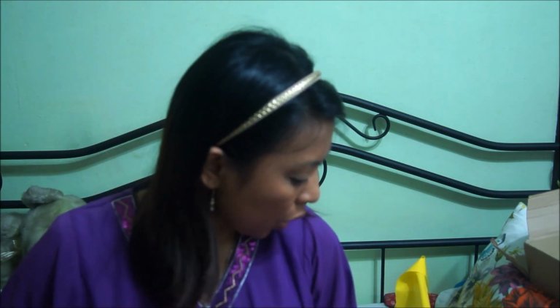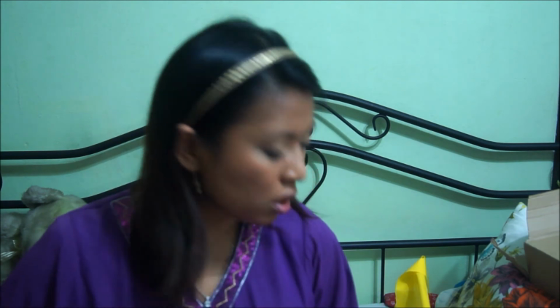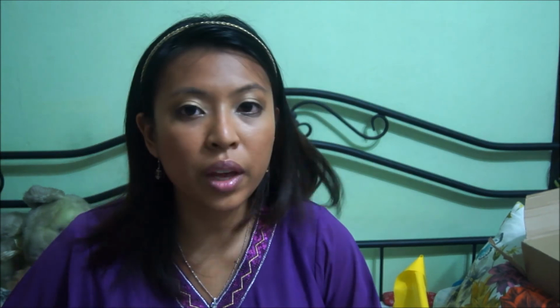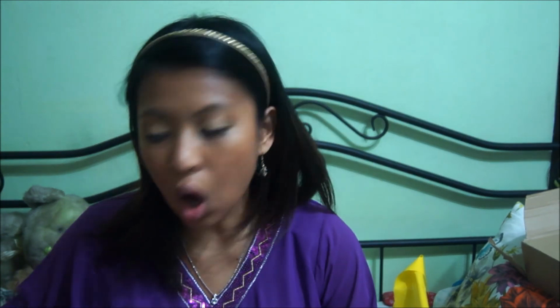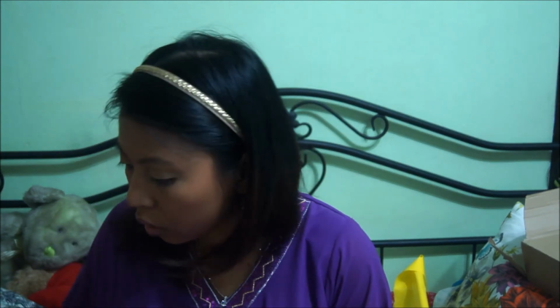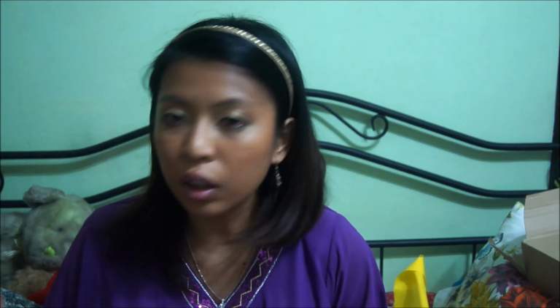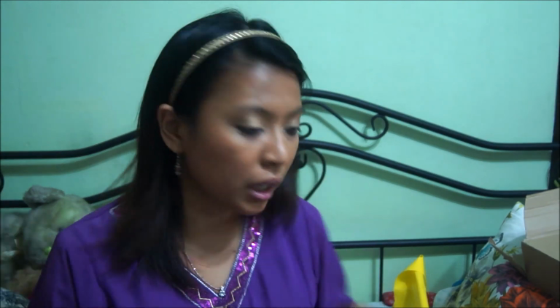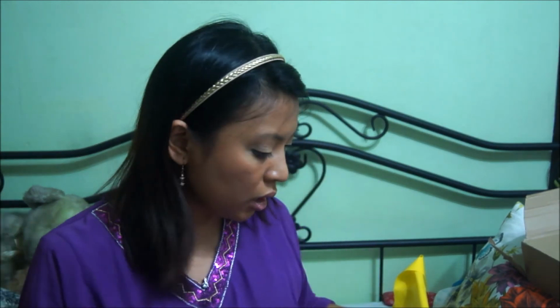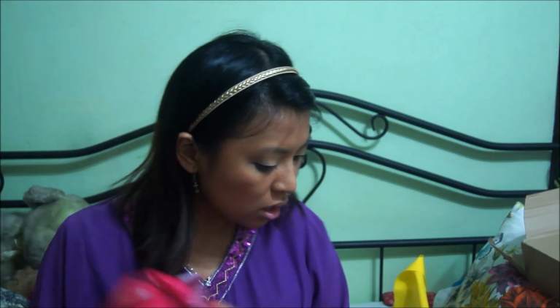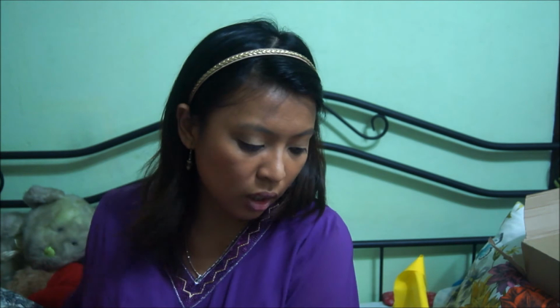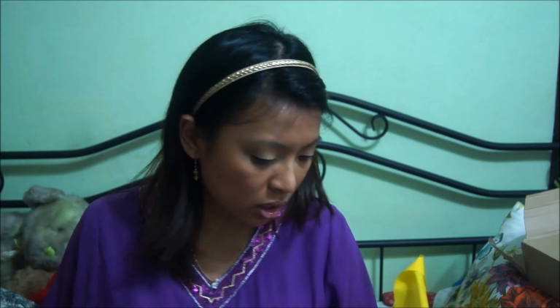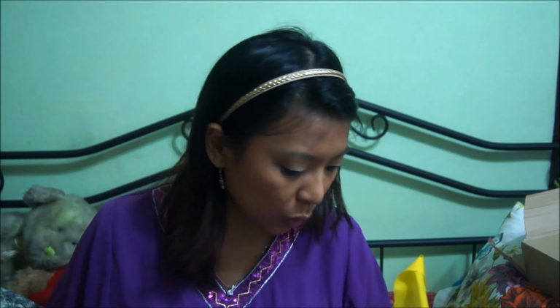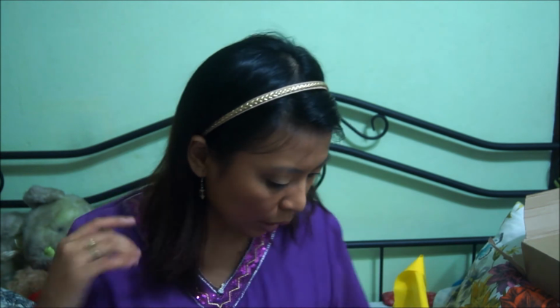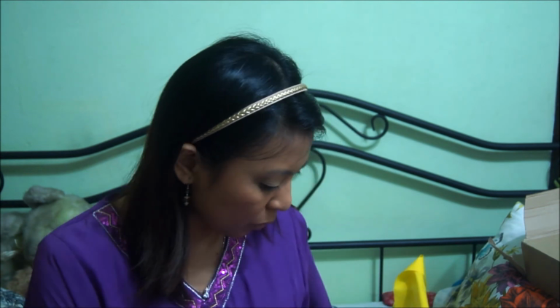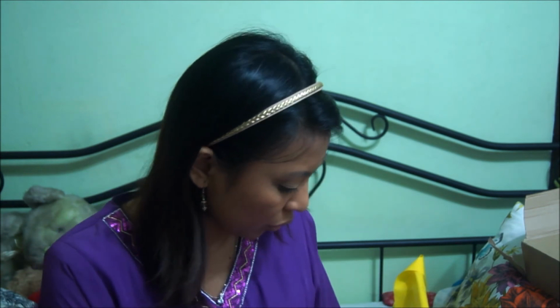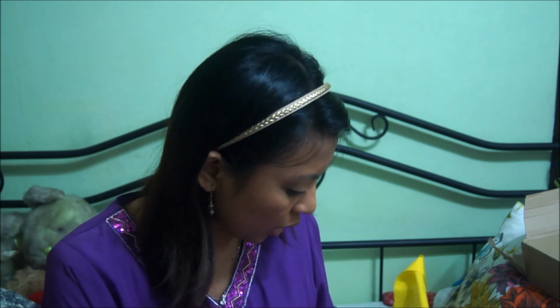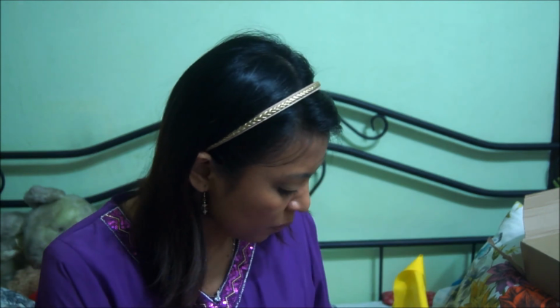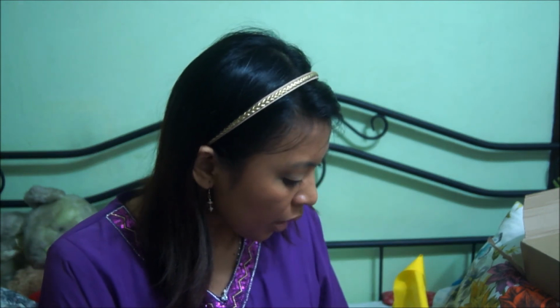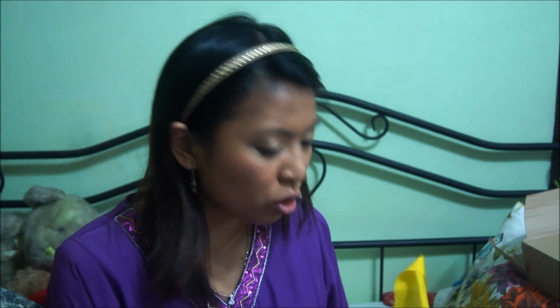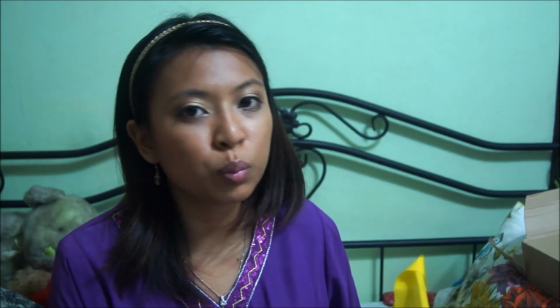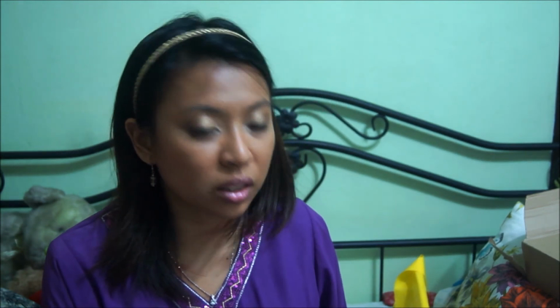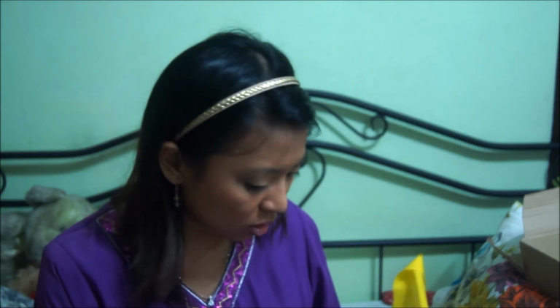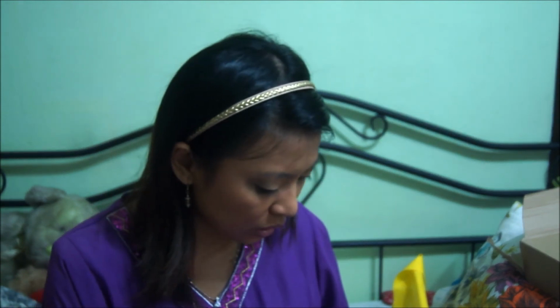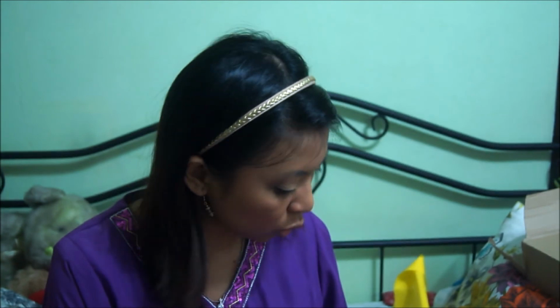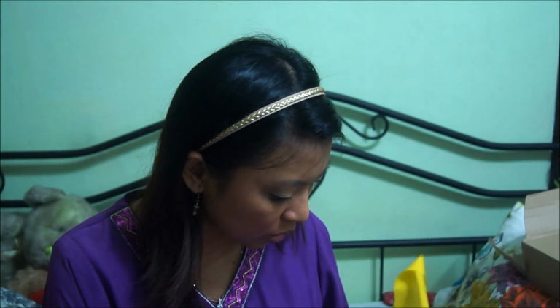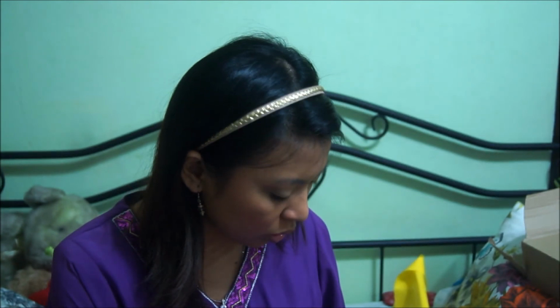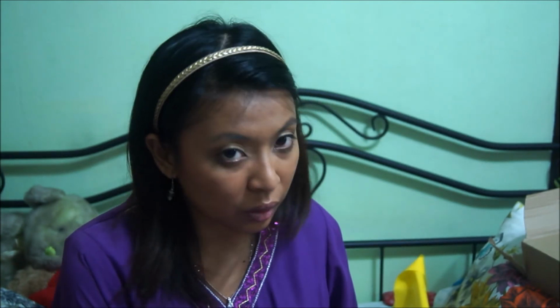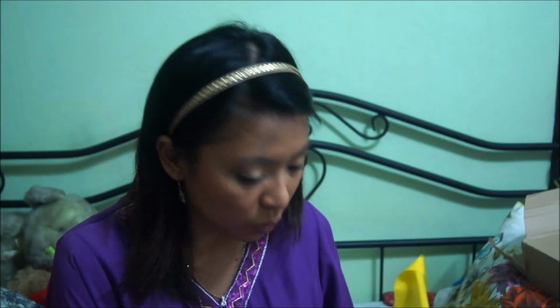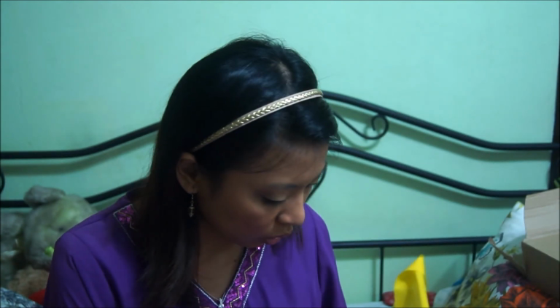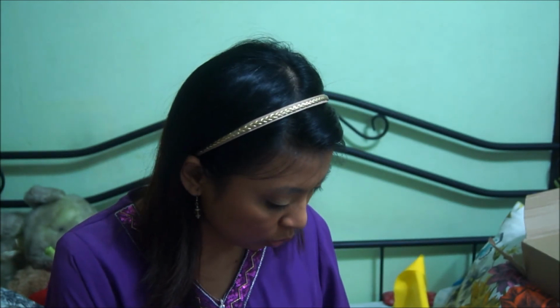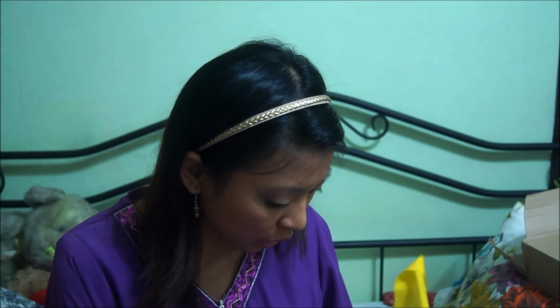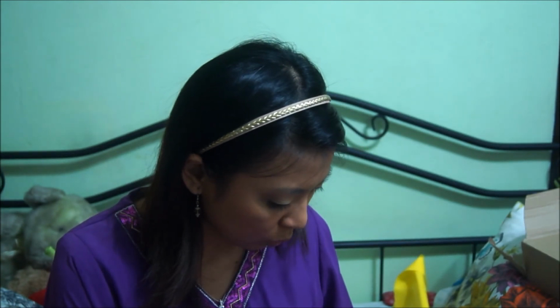Alright, so that was all the stuff I got from Nex. The last set is — I went out with my best friend and I went to Bugis, because they're closing down, so I thought maybe I could find something that I couldn't find in other places.